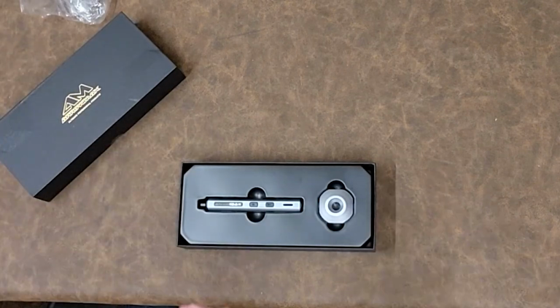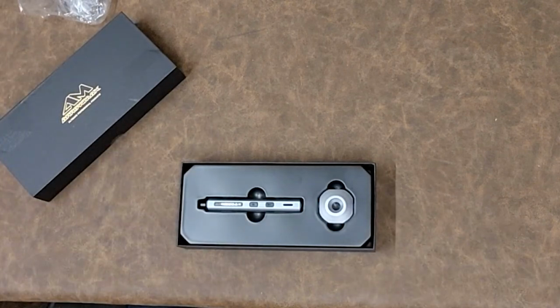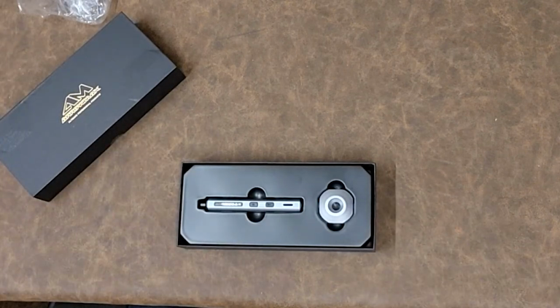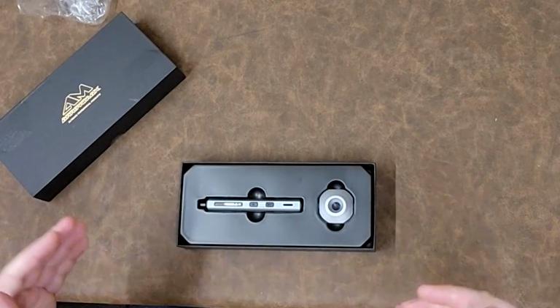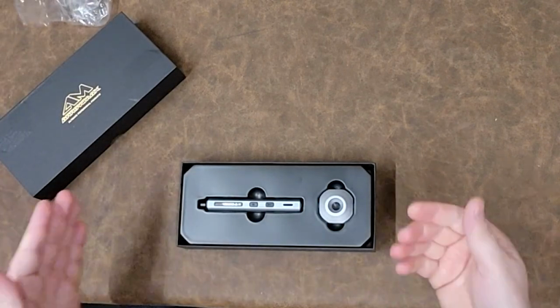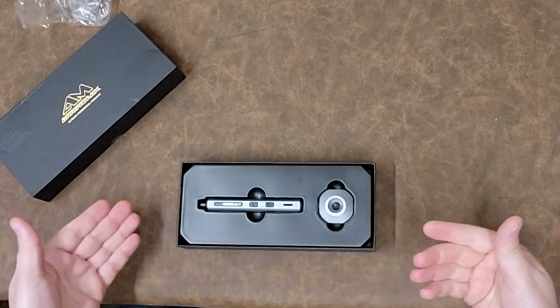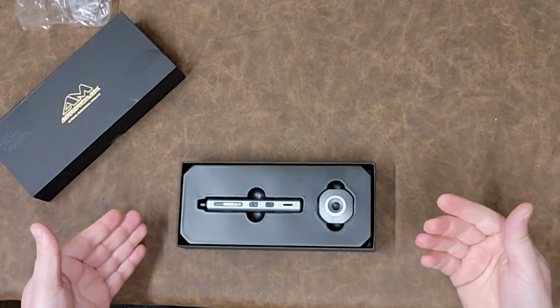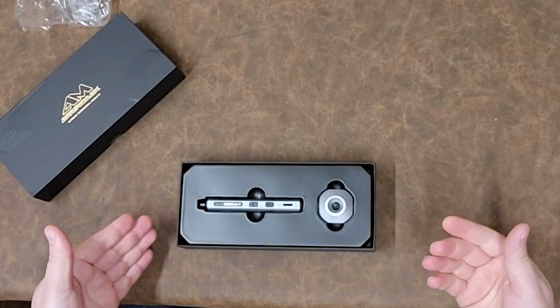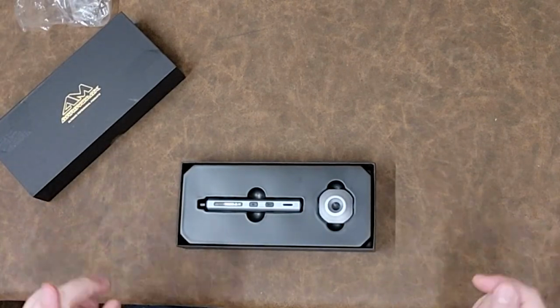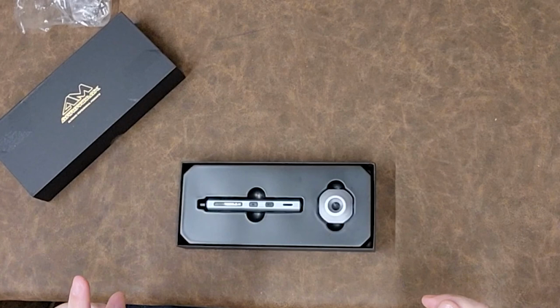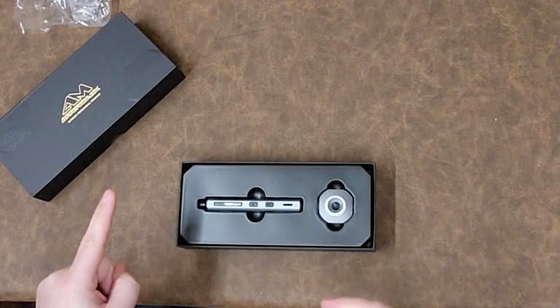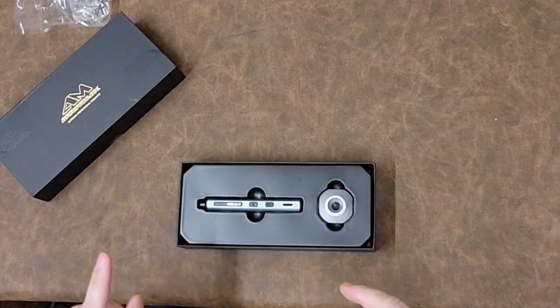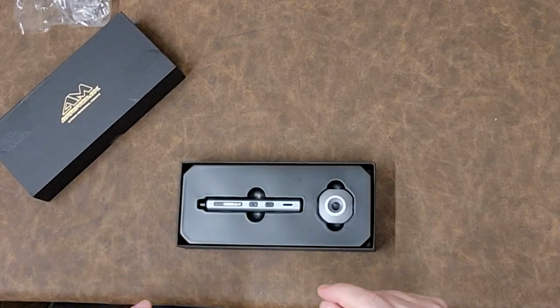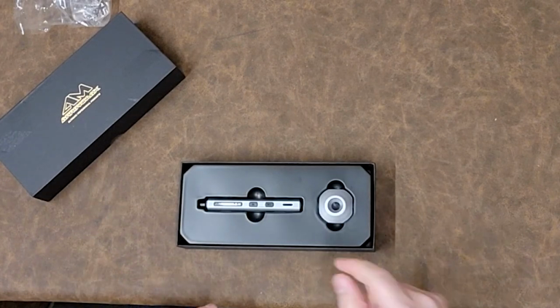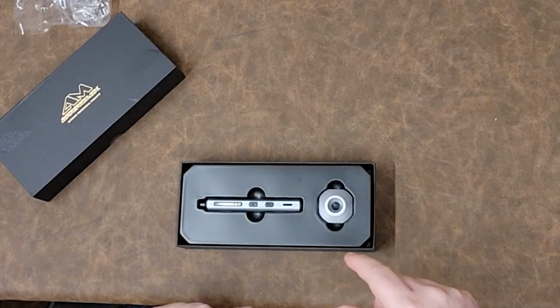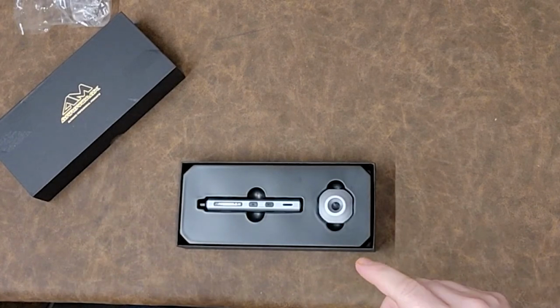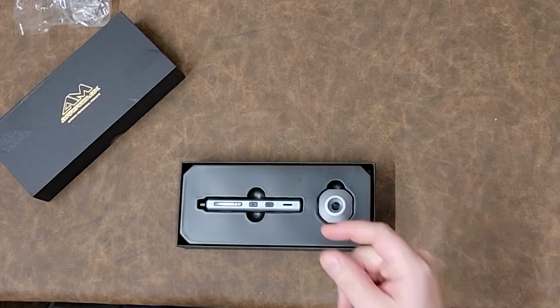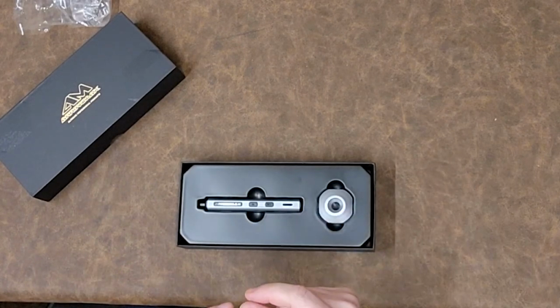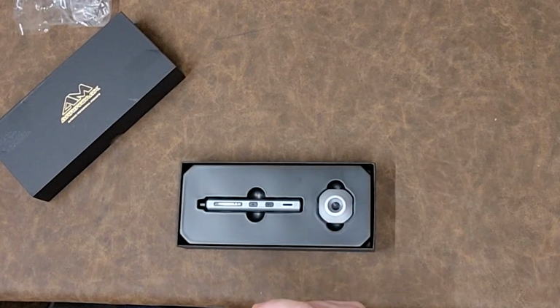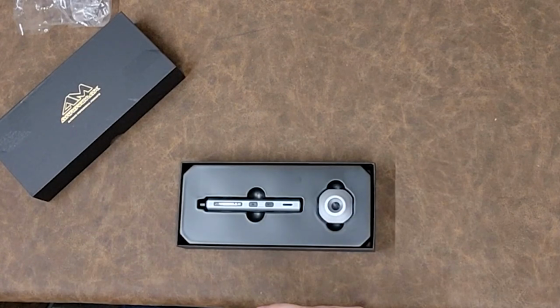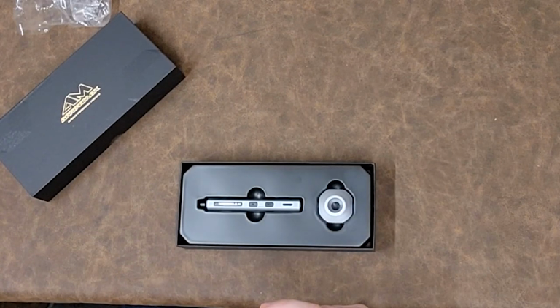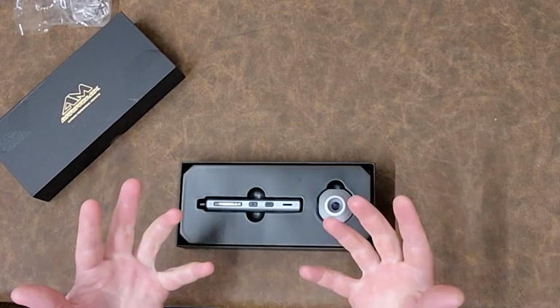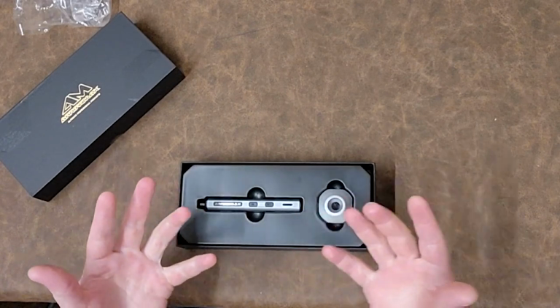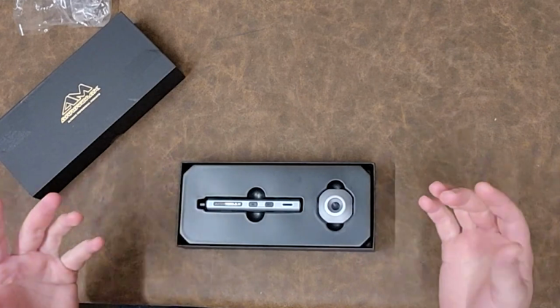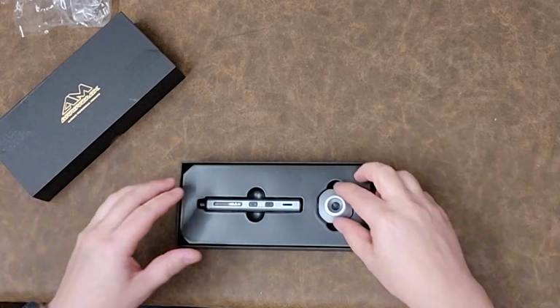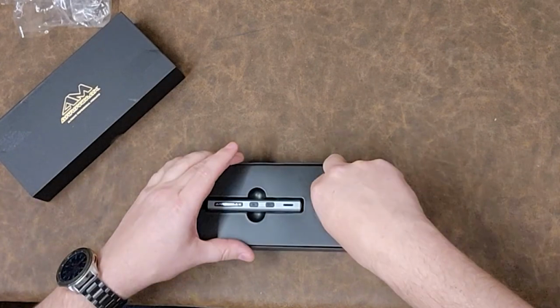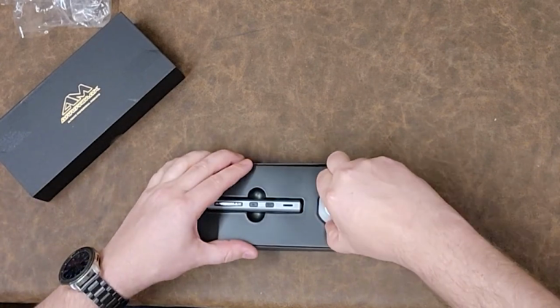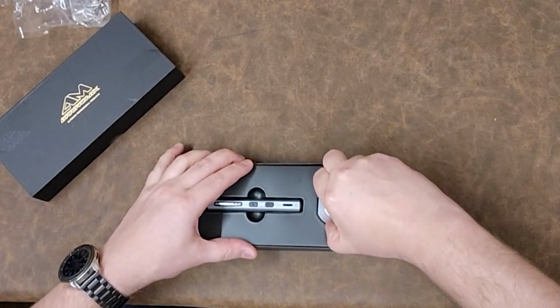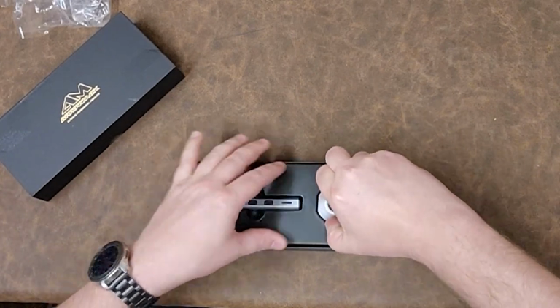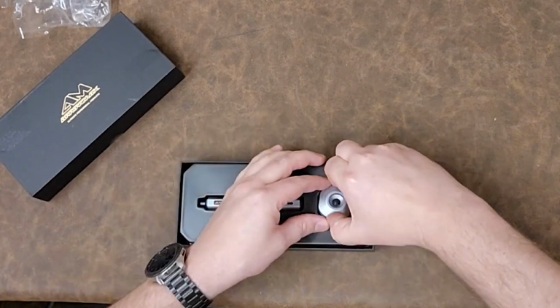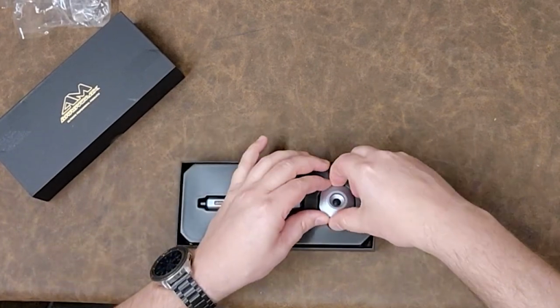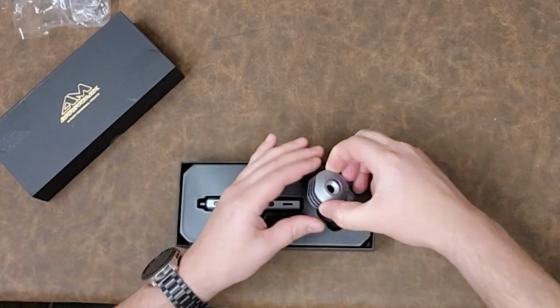What guys, I know this looks a little odd, but this is a precision screwdriver — and it's motorized. So let's see what comes in the box.